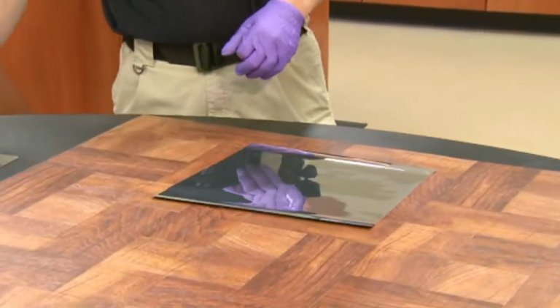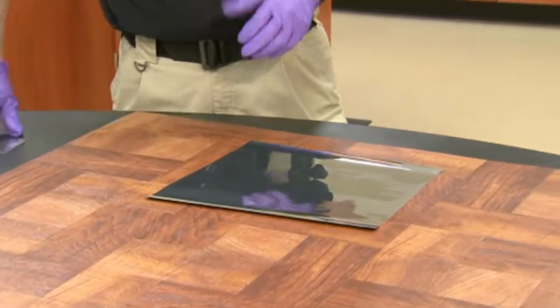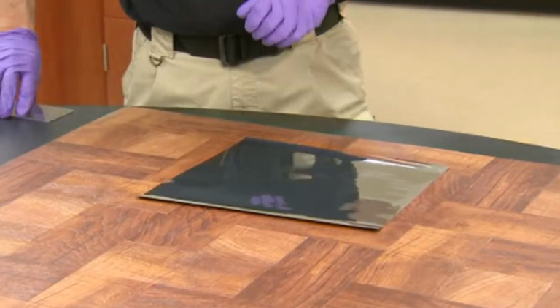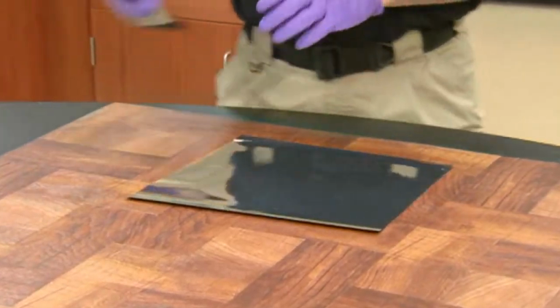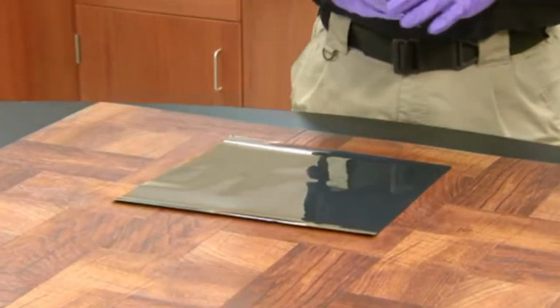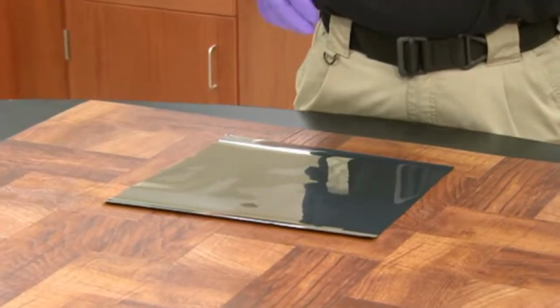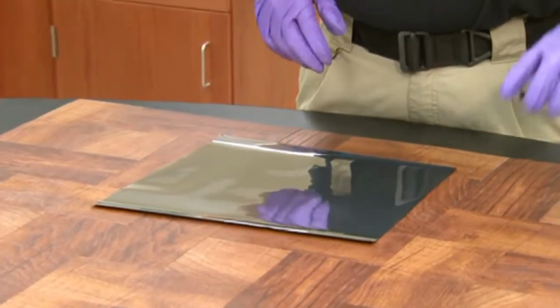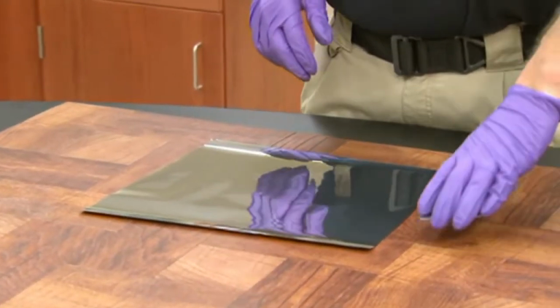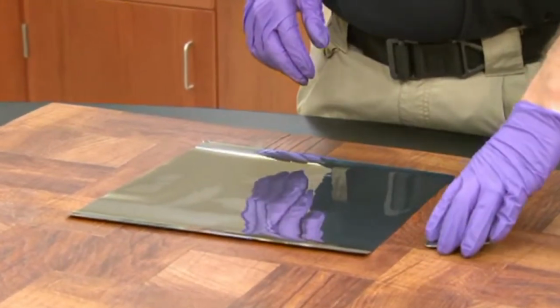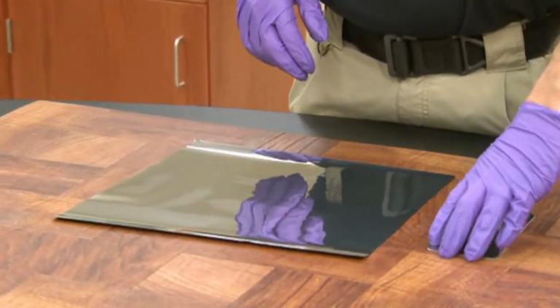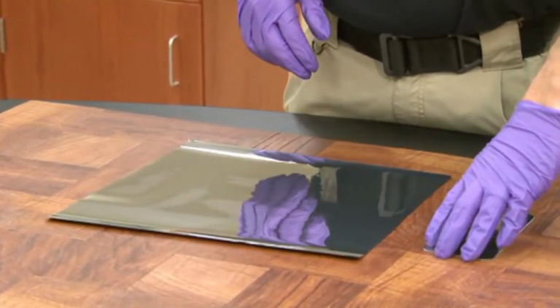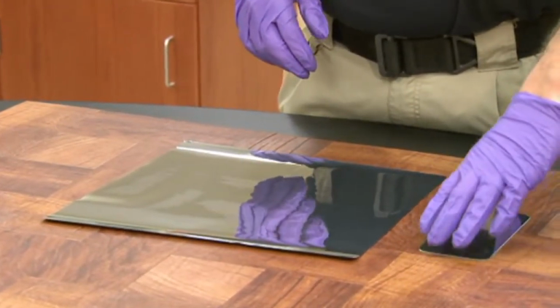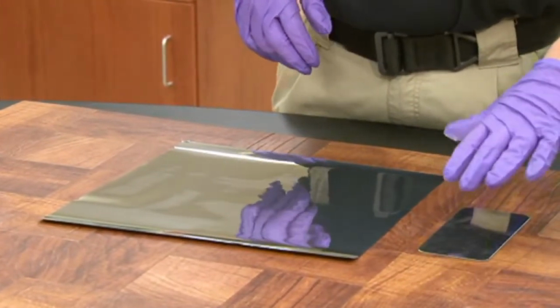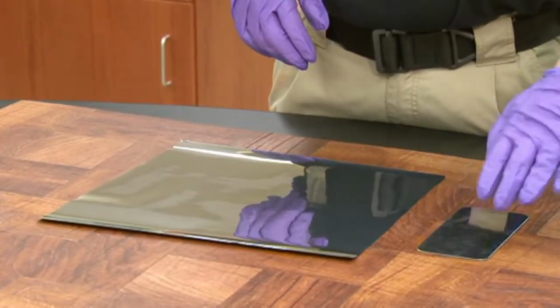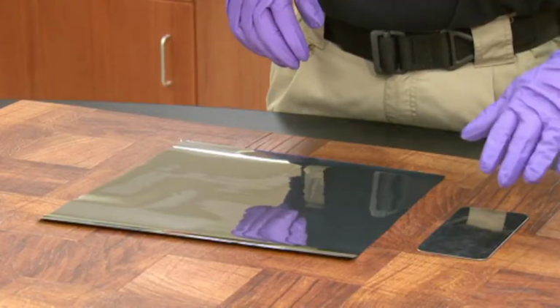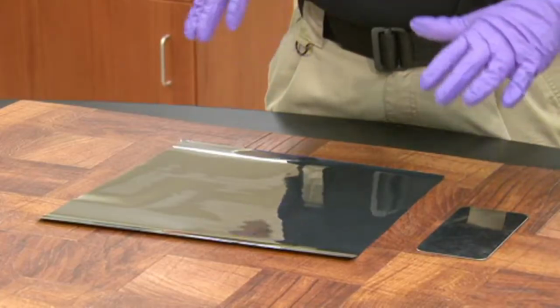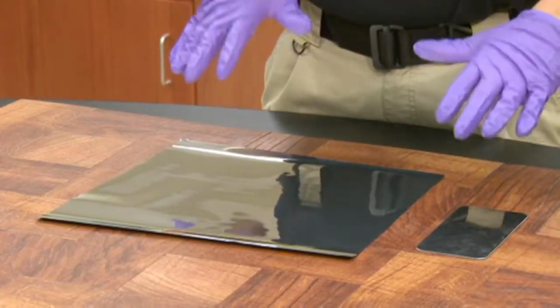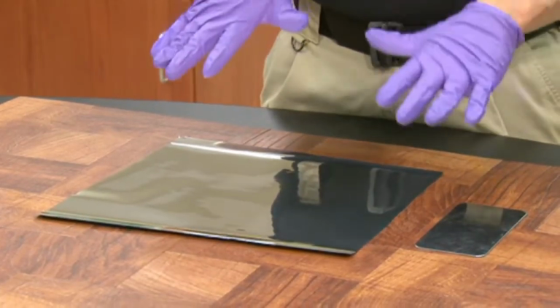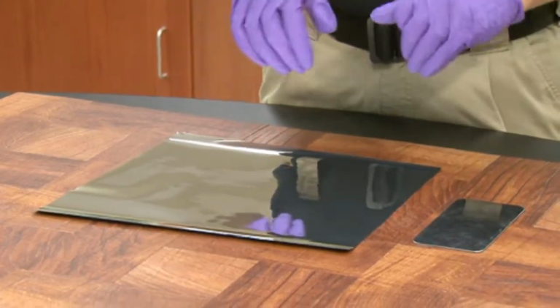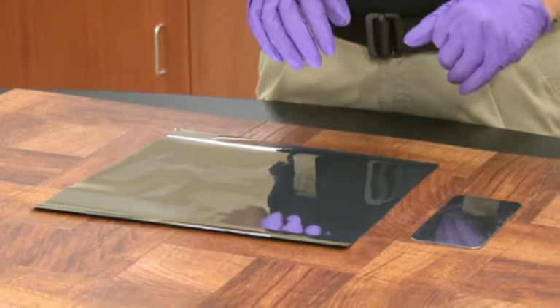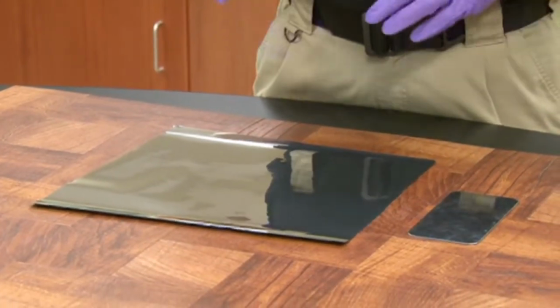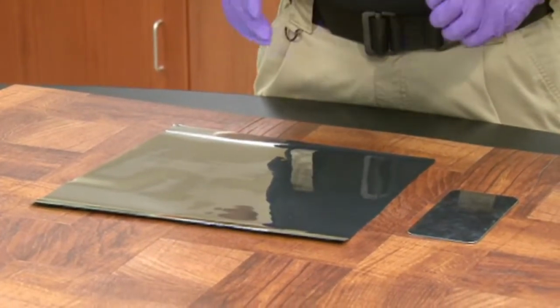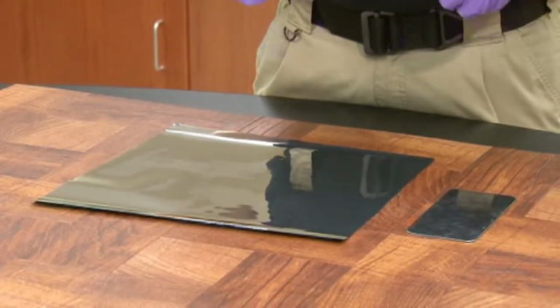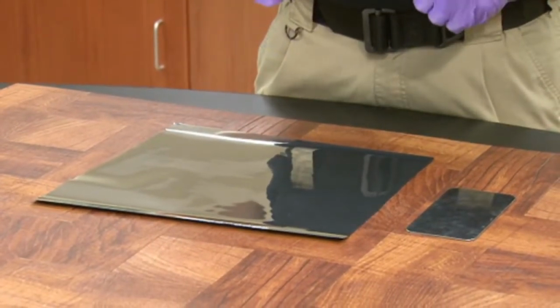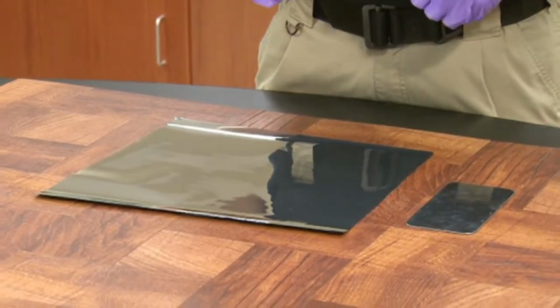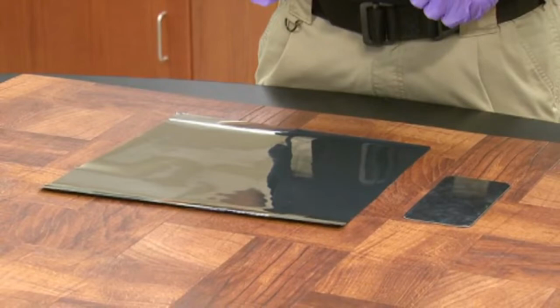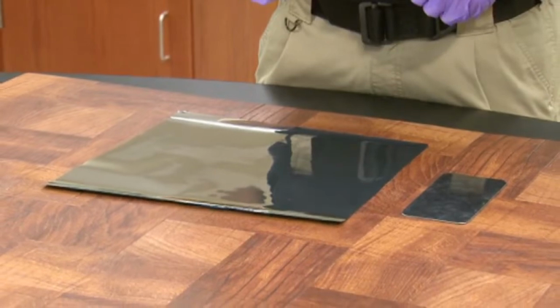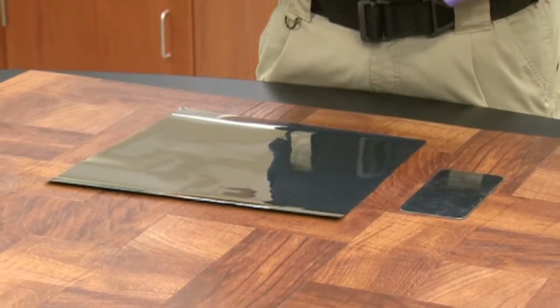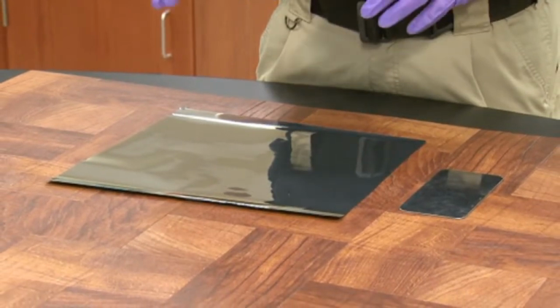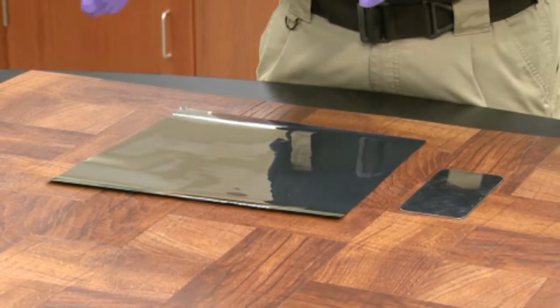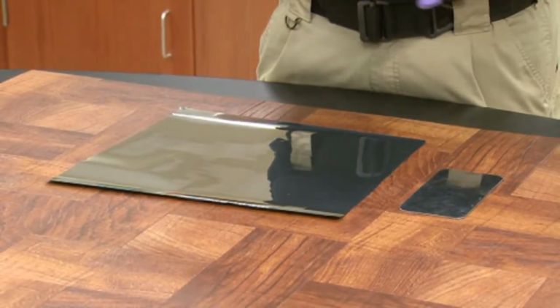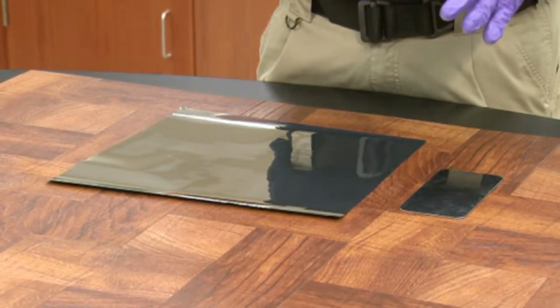Next, what we would do is install the ground plate. The ground plate goes approximately one to two inches from the film, dependent upon whether or not the surface conducts electricity.